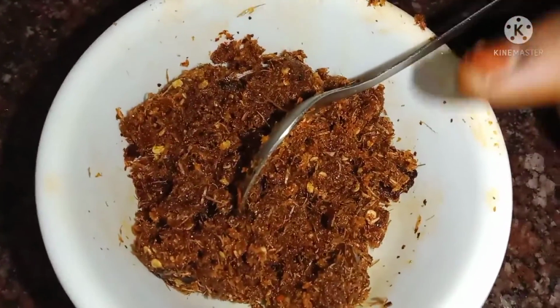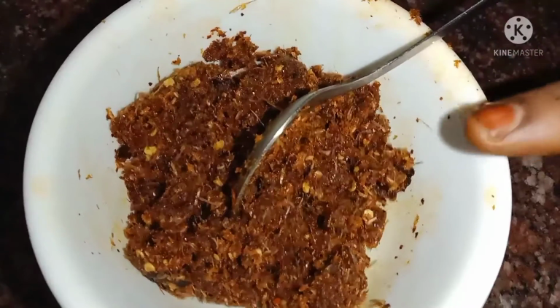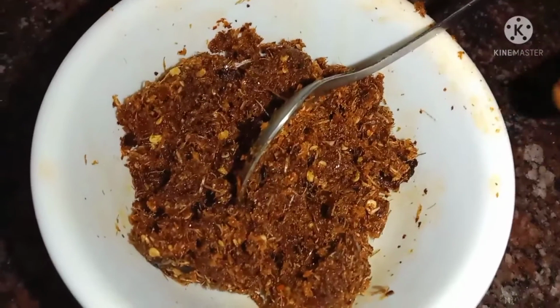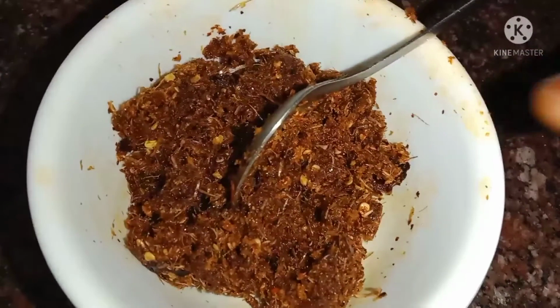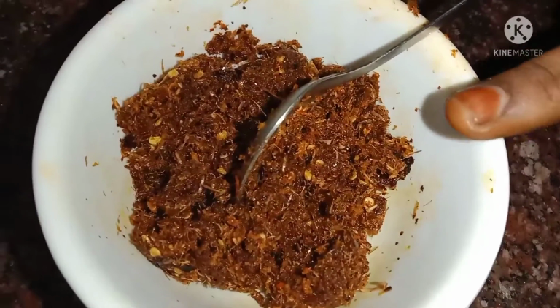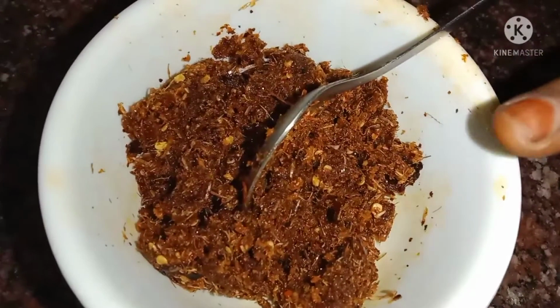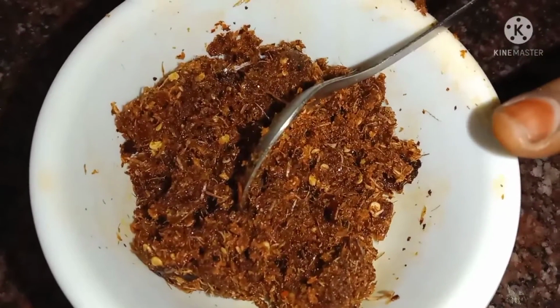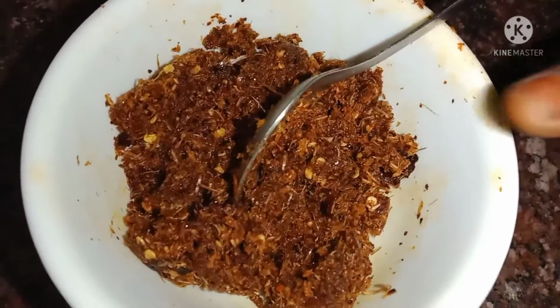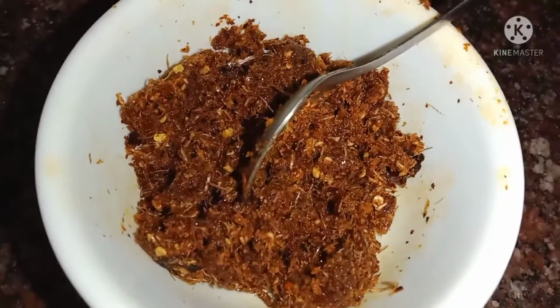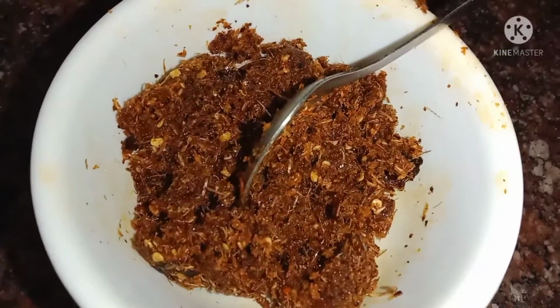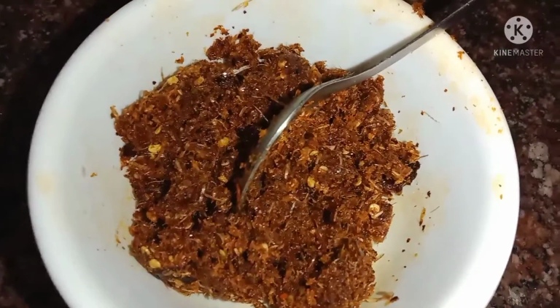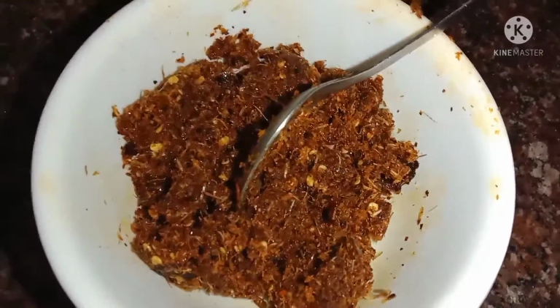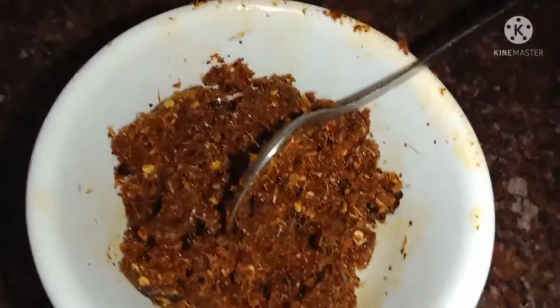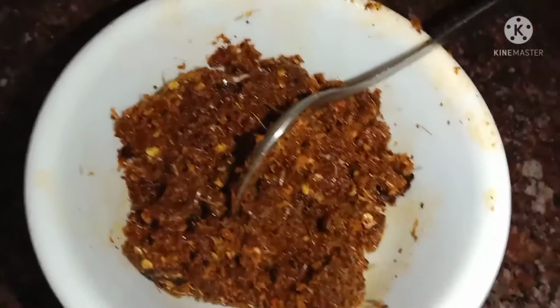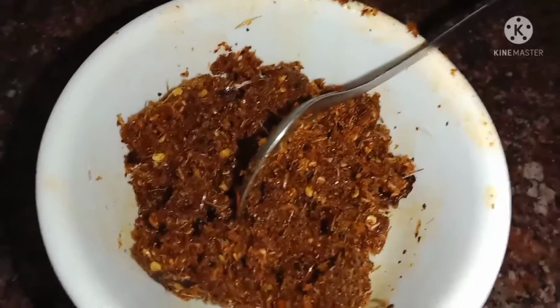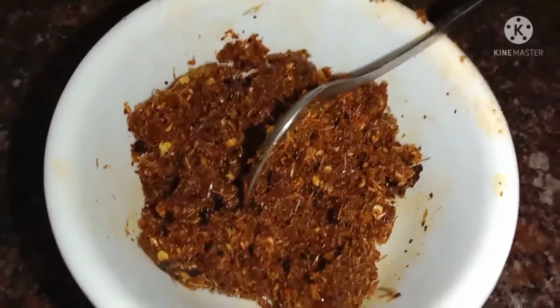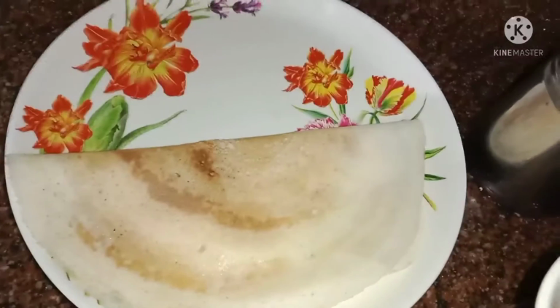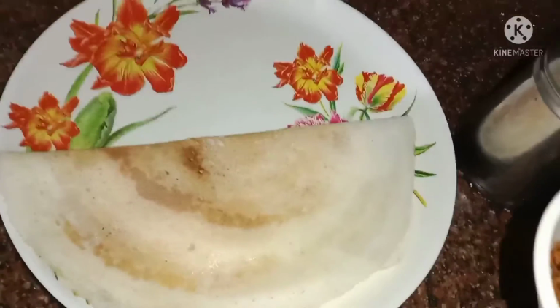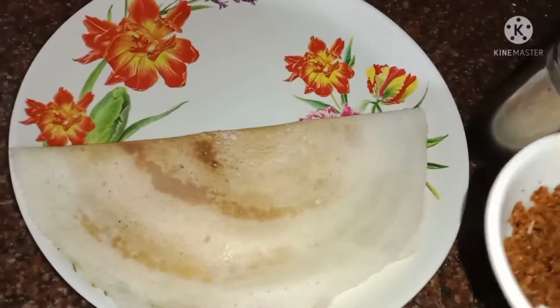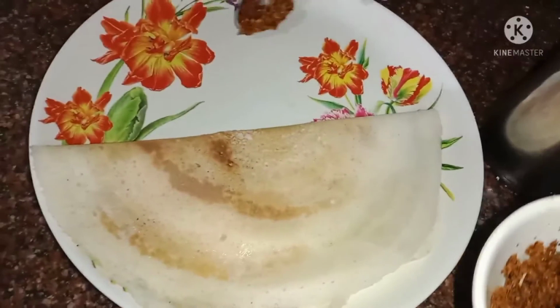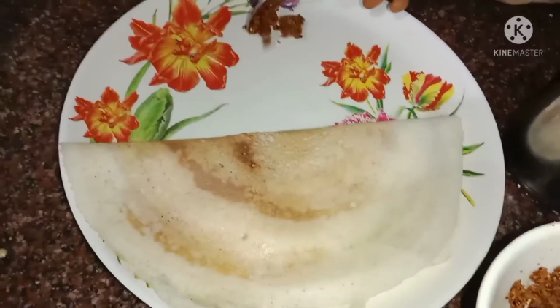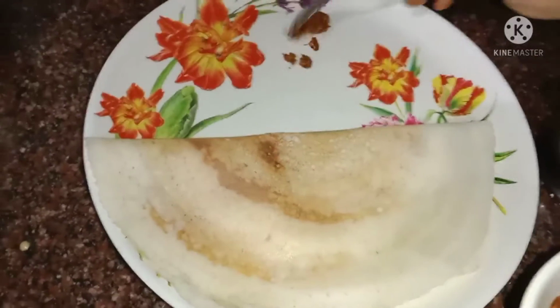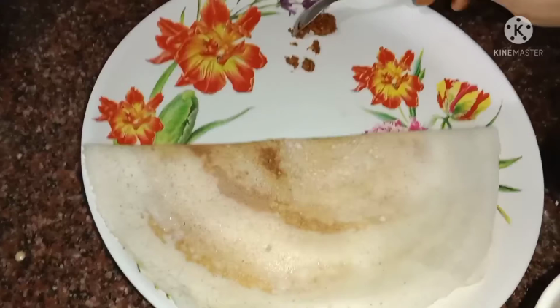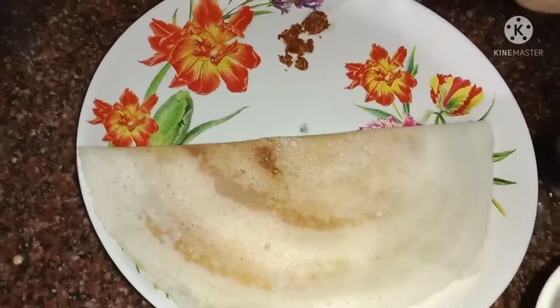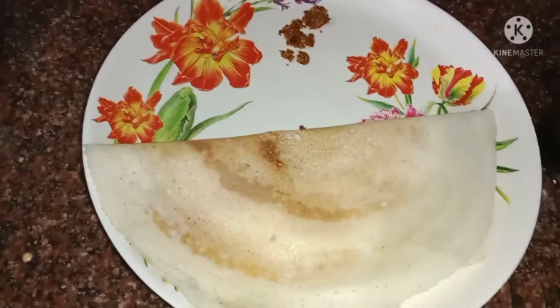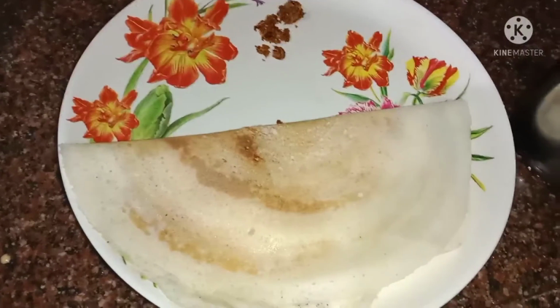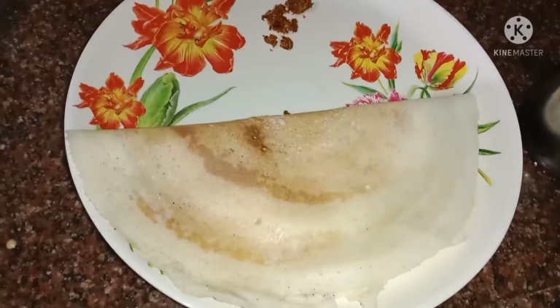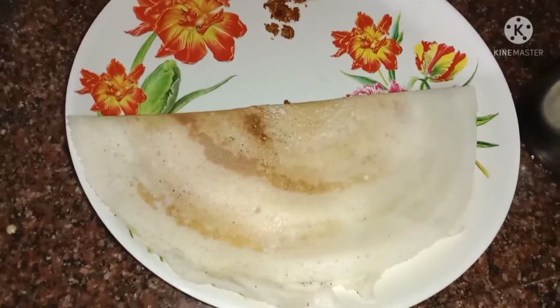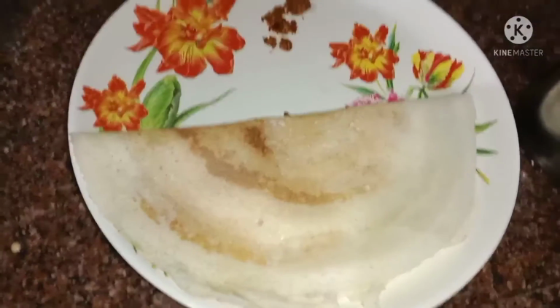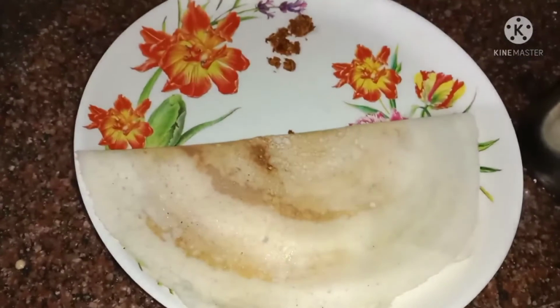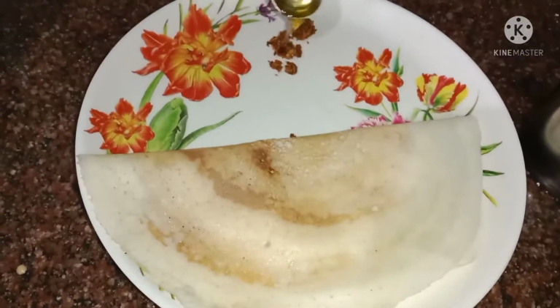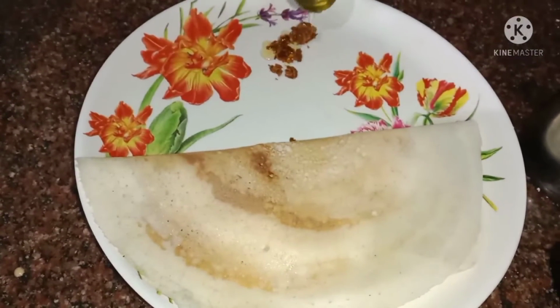And you can enjoy everything and cook it as well. Then we'll cook the dough. I am going to add a little to the lid, and add a little light.